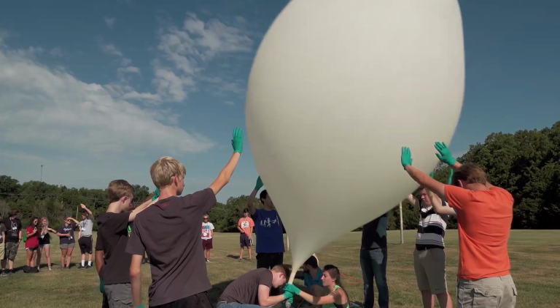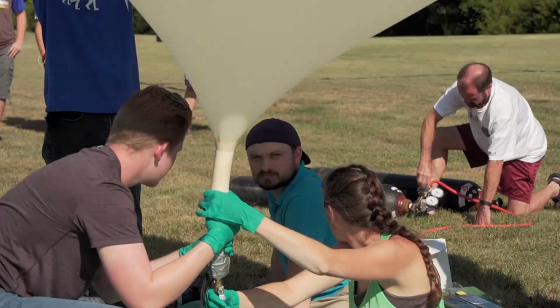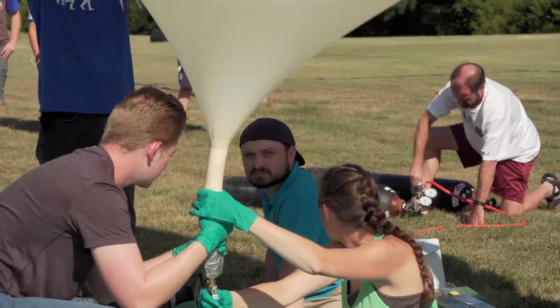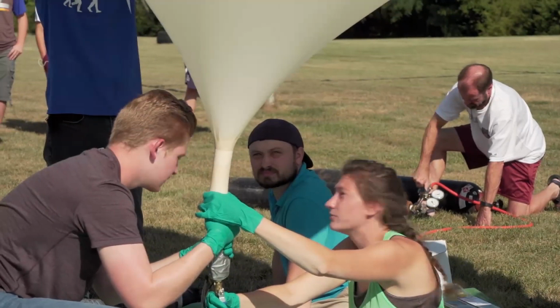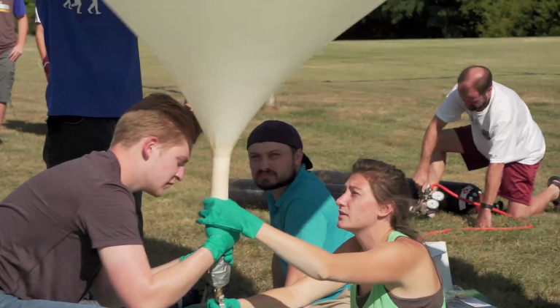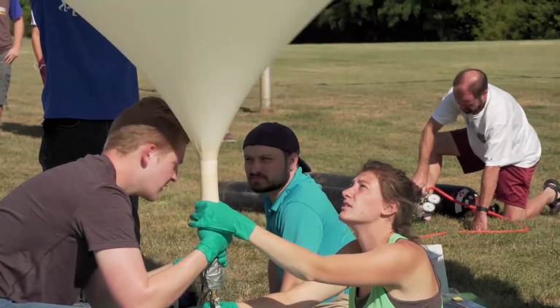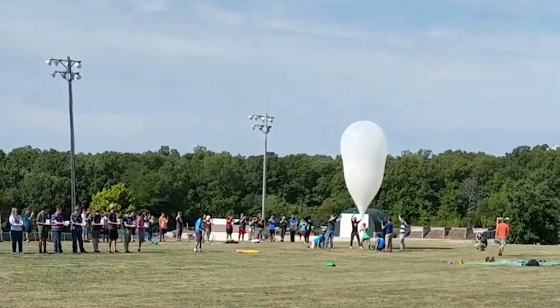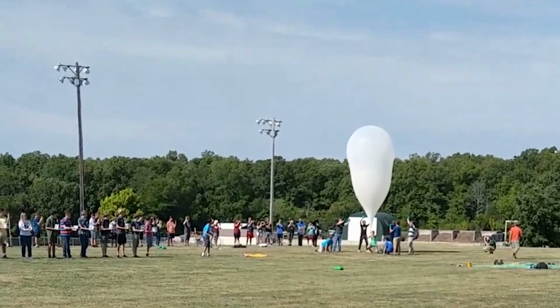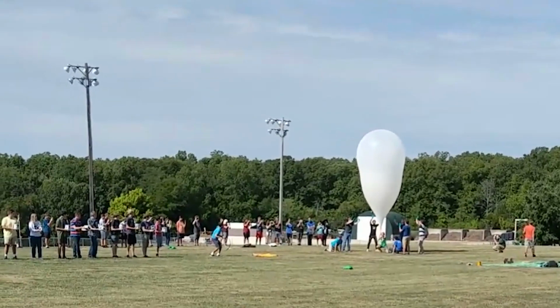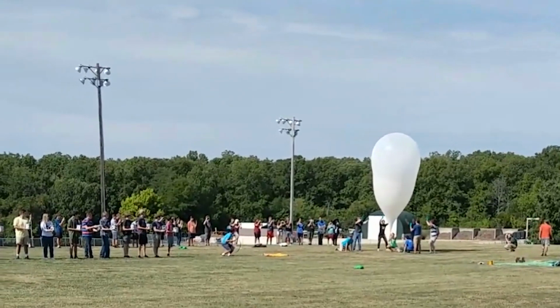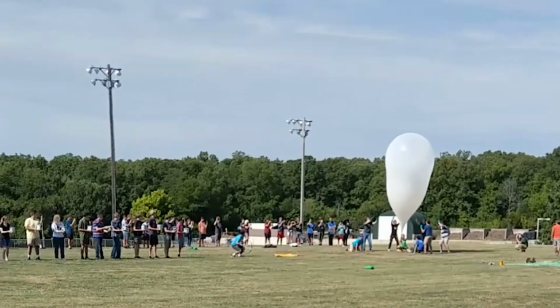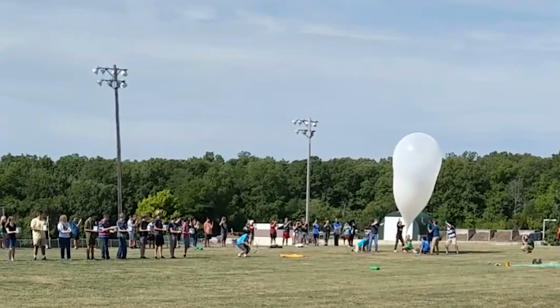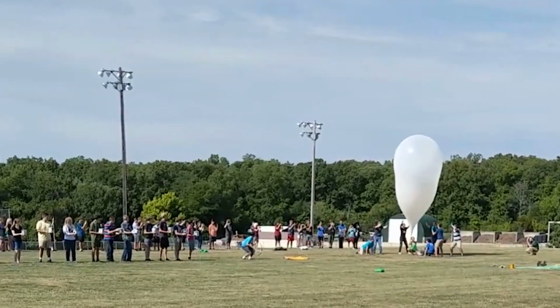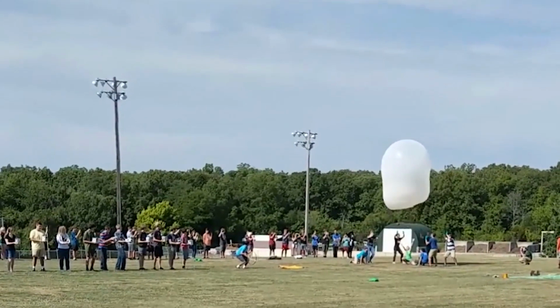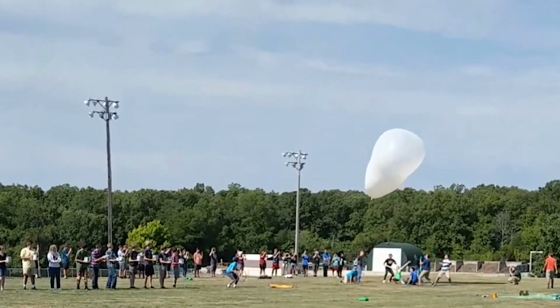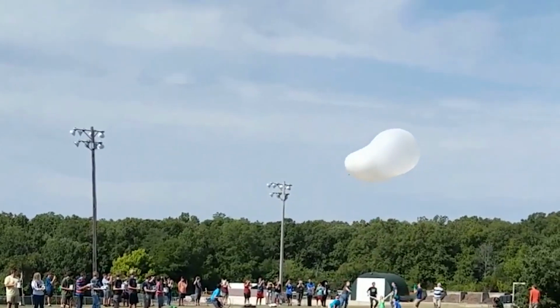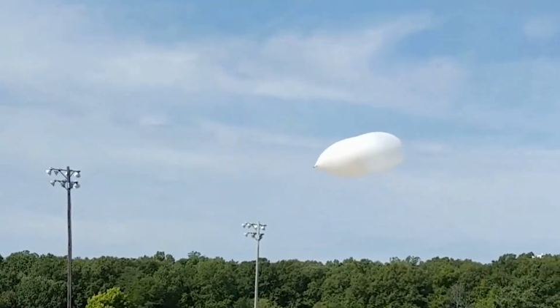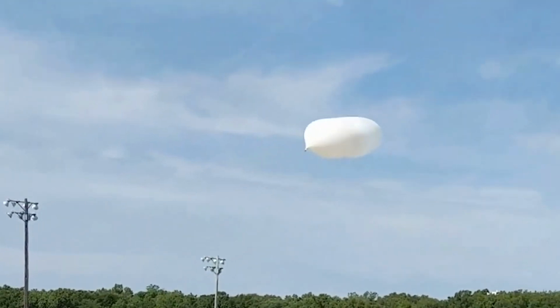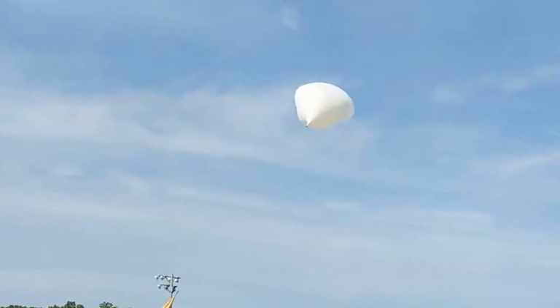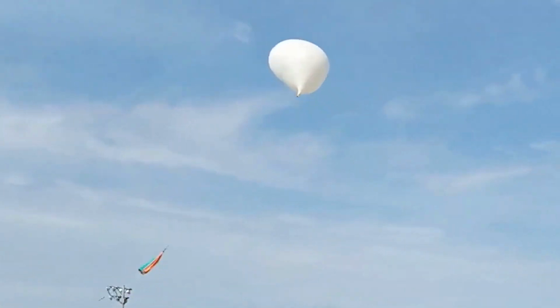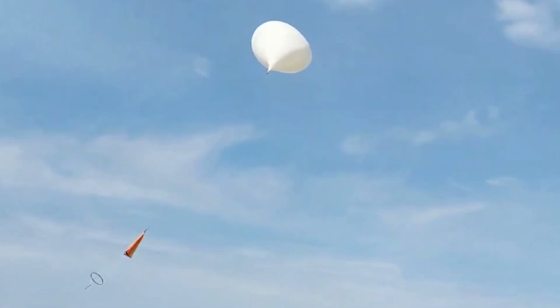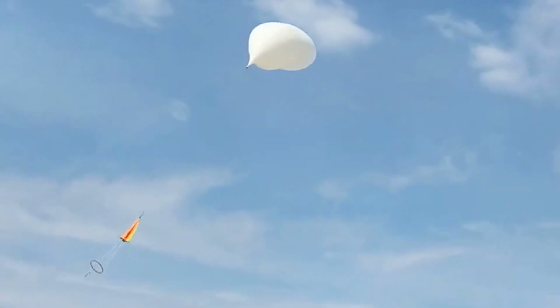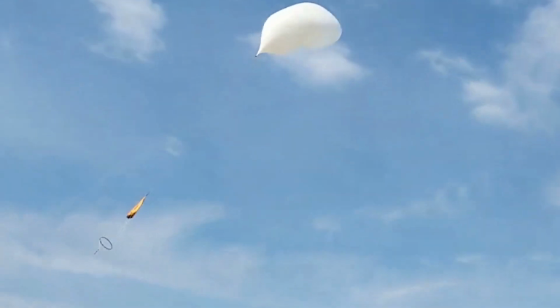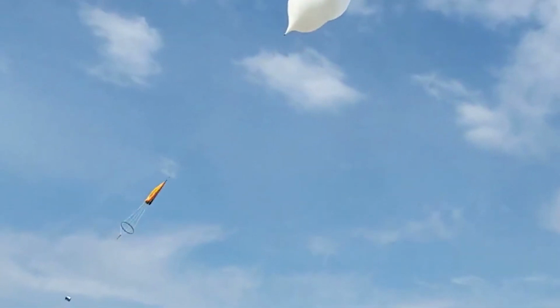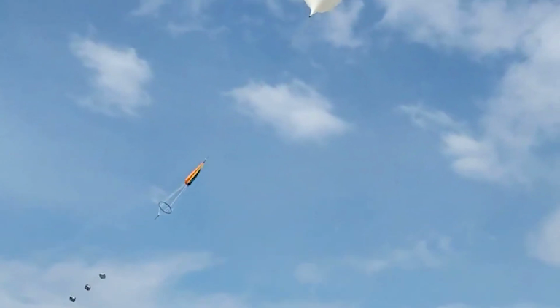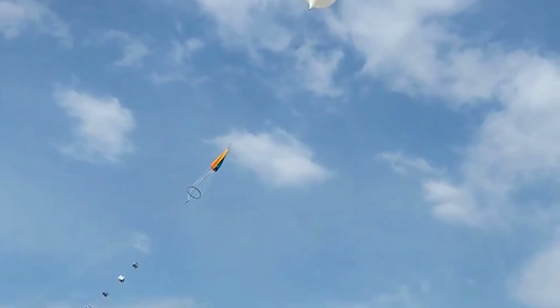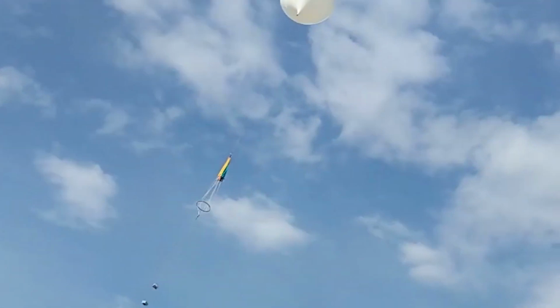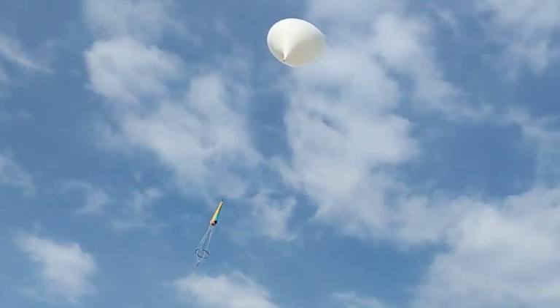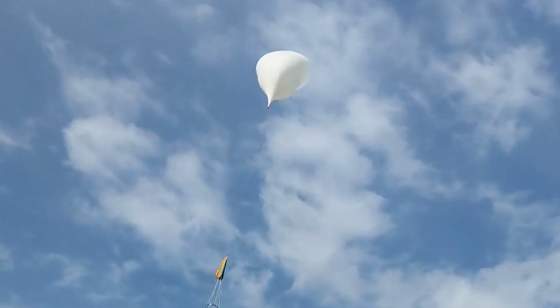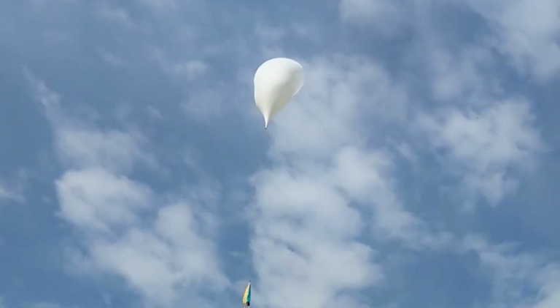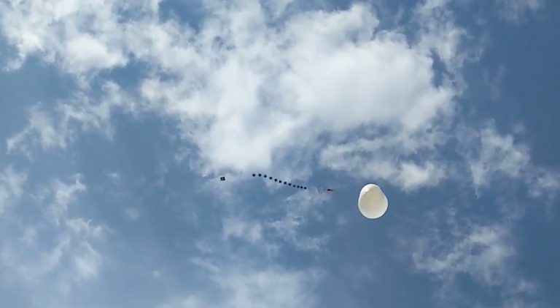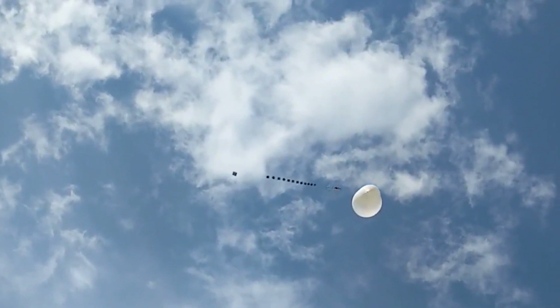People are building rockets to go to Mars, go to the moon, so sending something to a hundred thousand feet is trivial. It's really amazing that we can do that here at Missouri S&T and that we can help other students from all around the country do that as well.